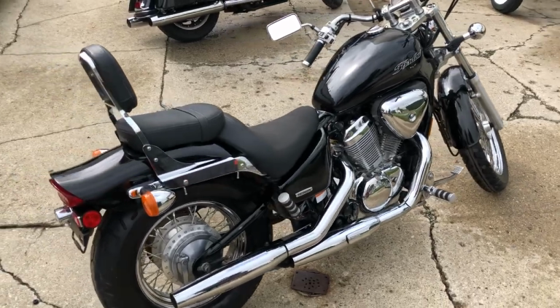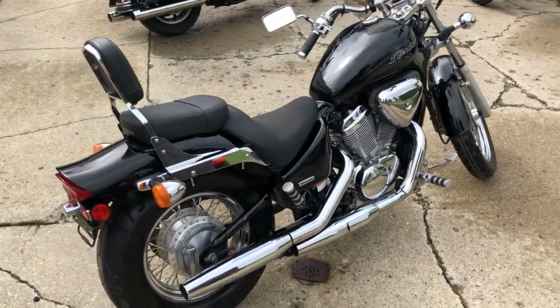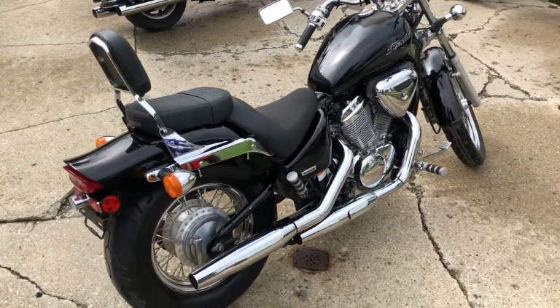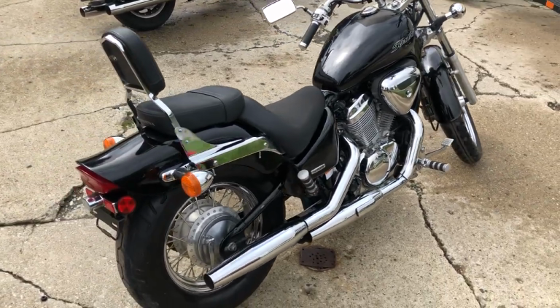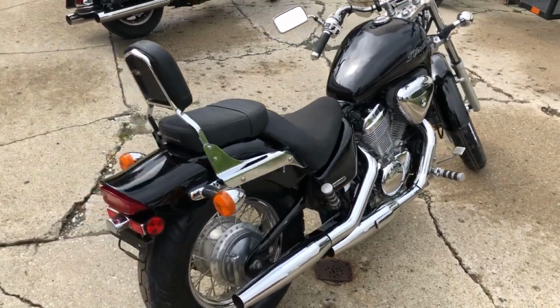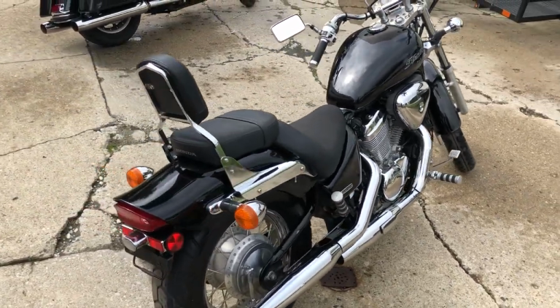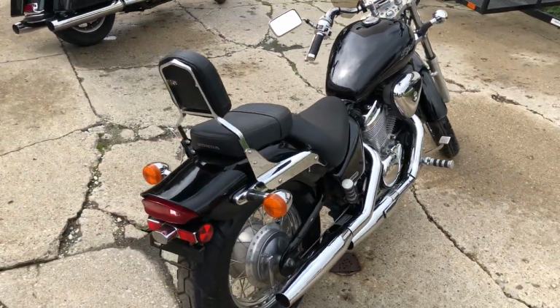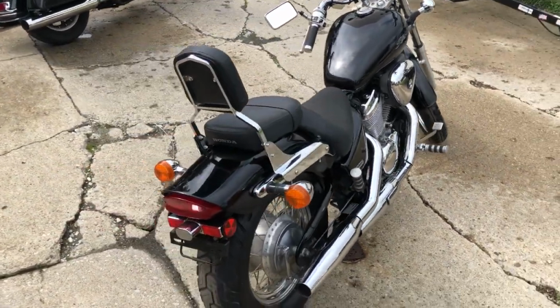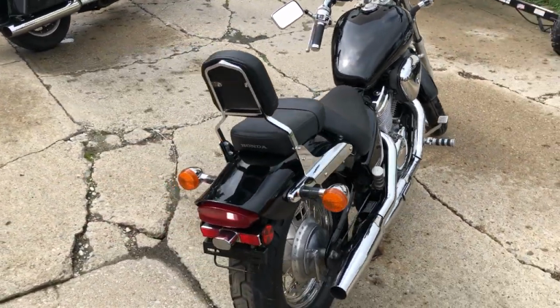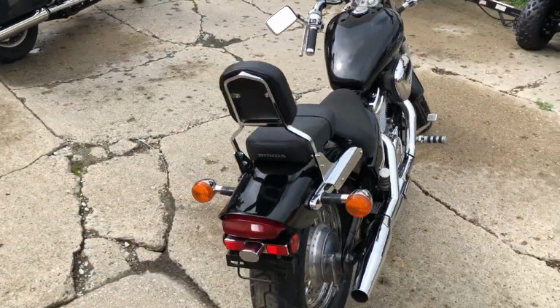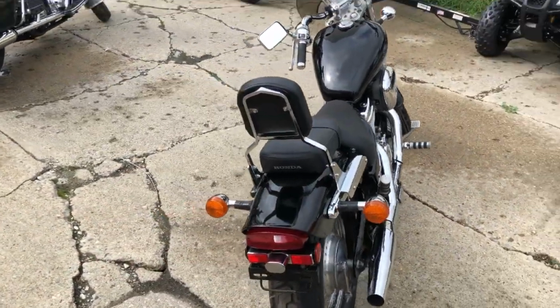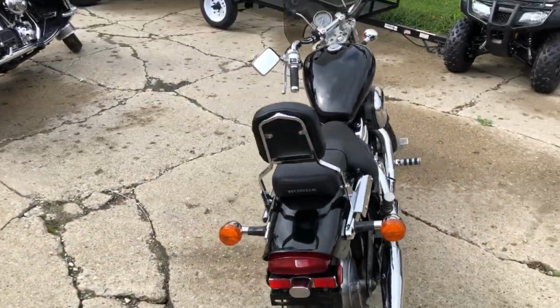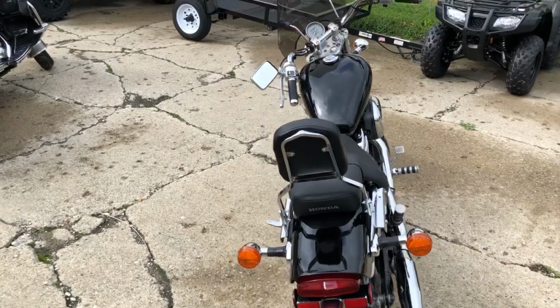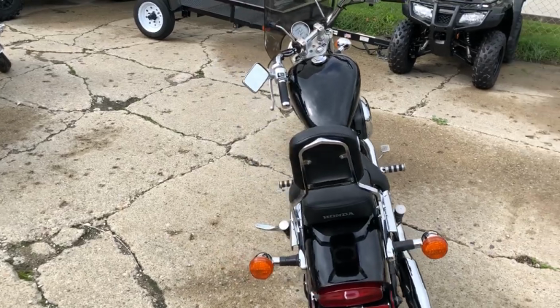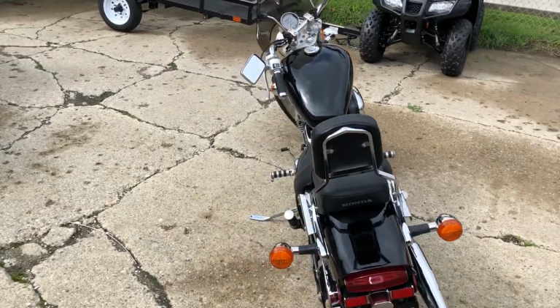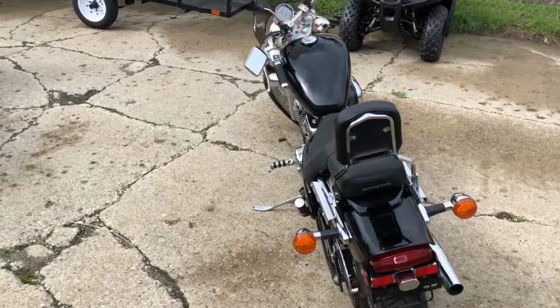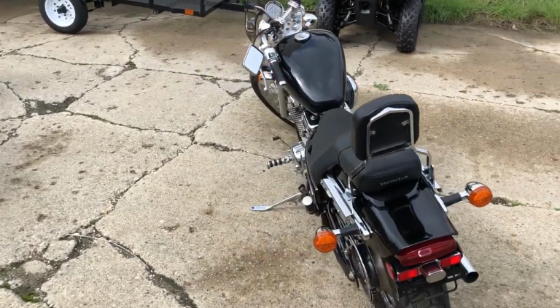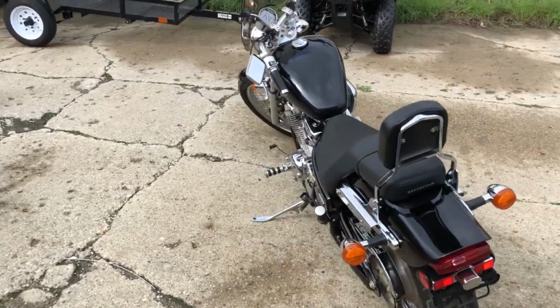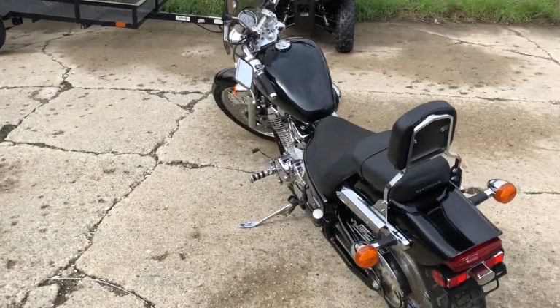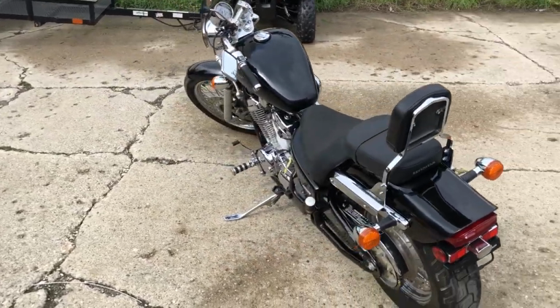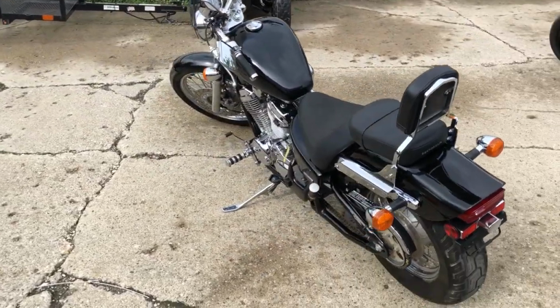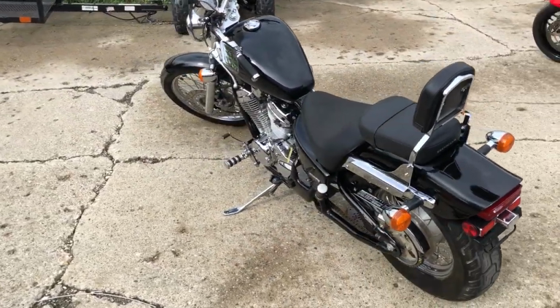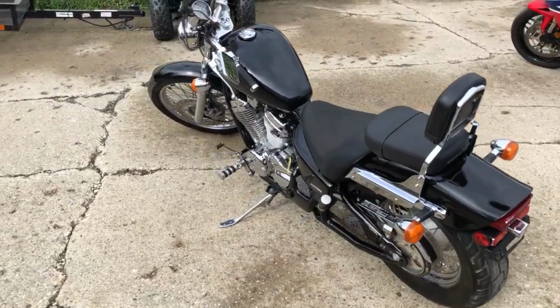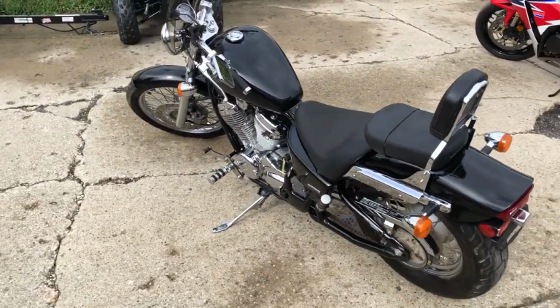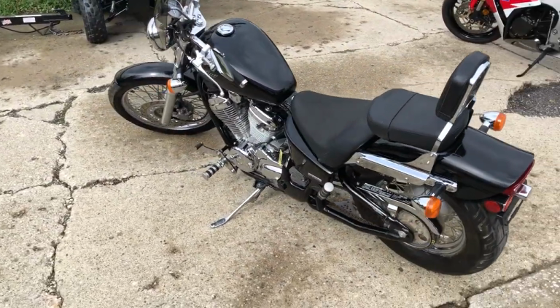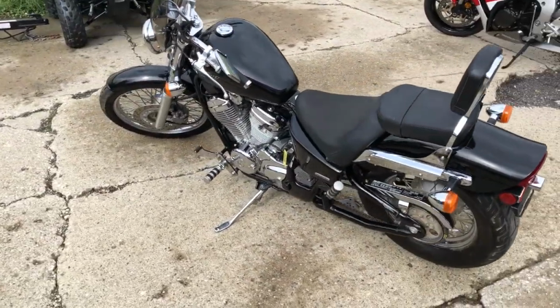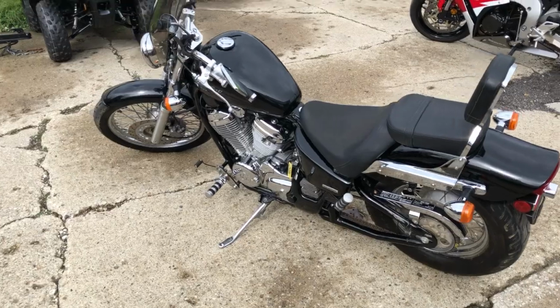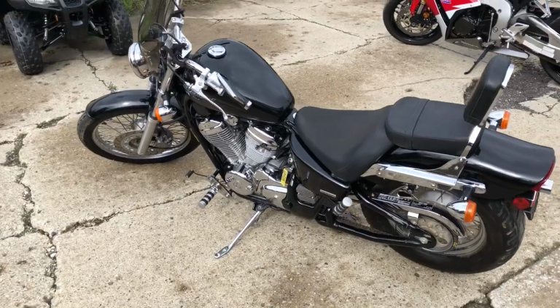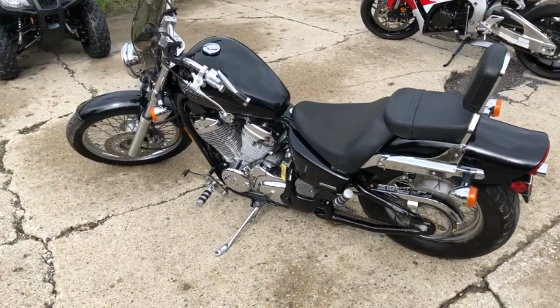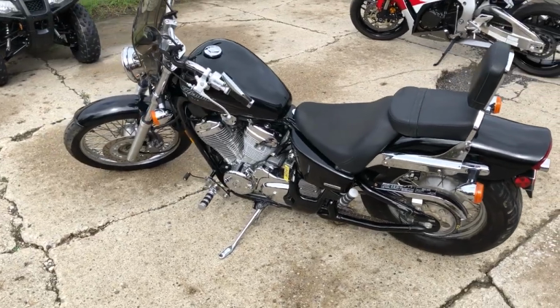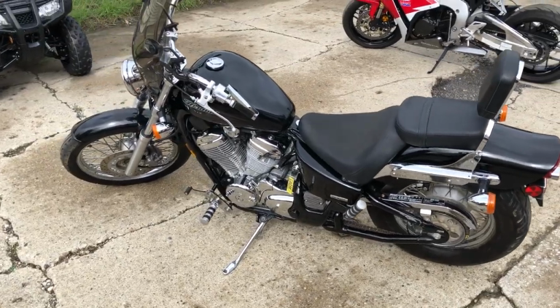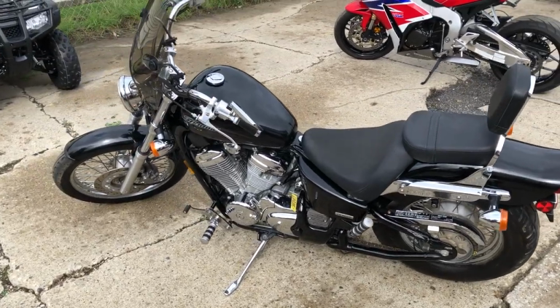This thing runs strong and is ready to go, you're not going to want to miss it. That's a 2004 Honda Shadow 600, only $1,799. Come and see us guys, we'll get it done — 810-648-9500.